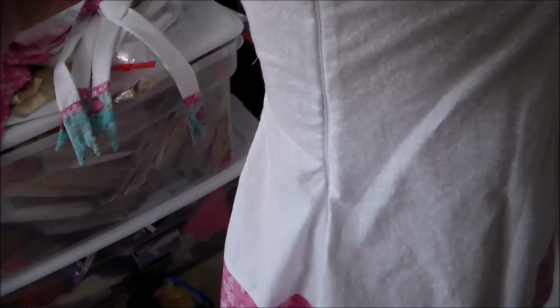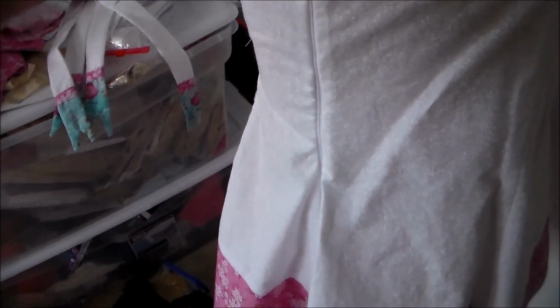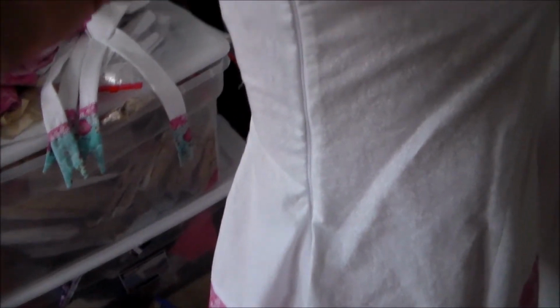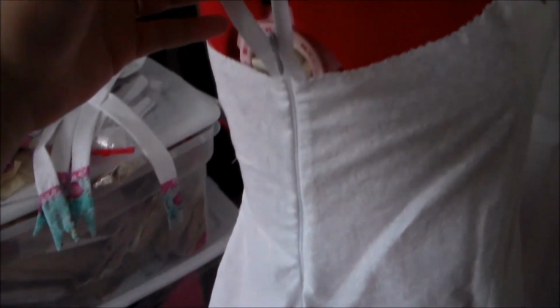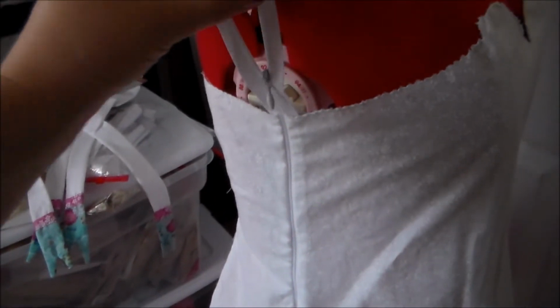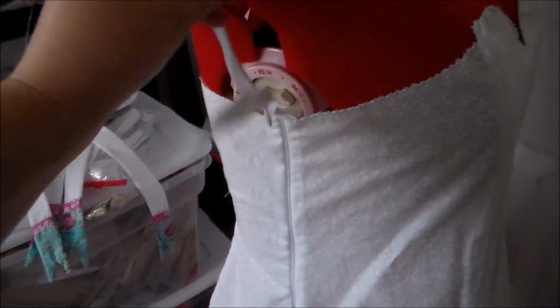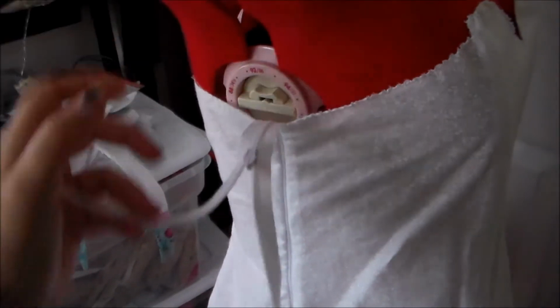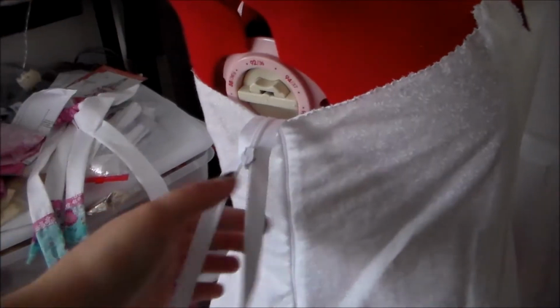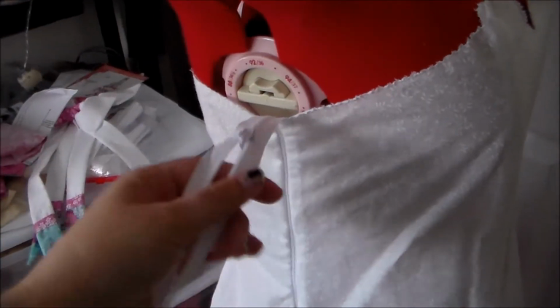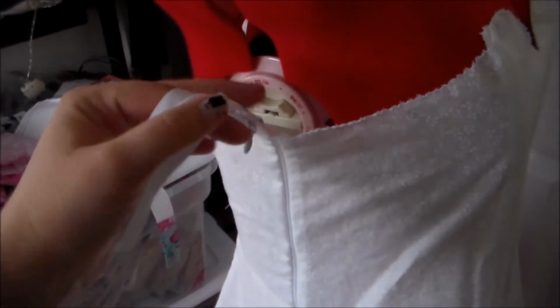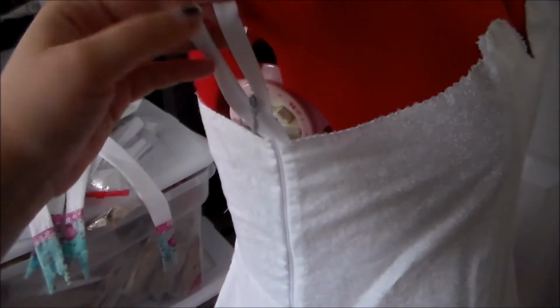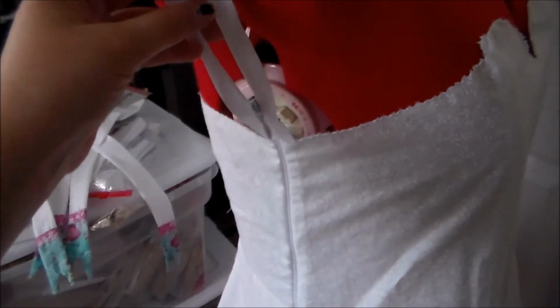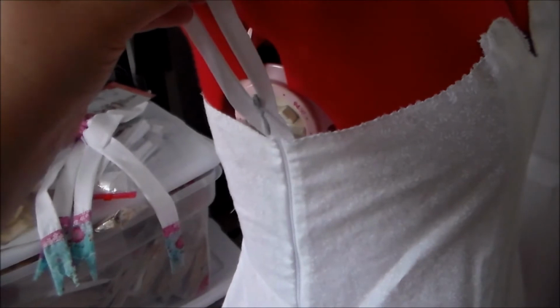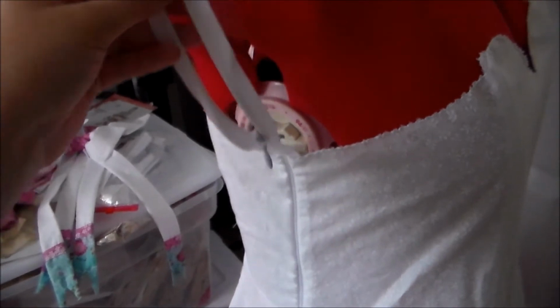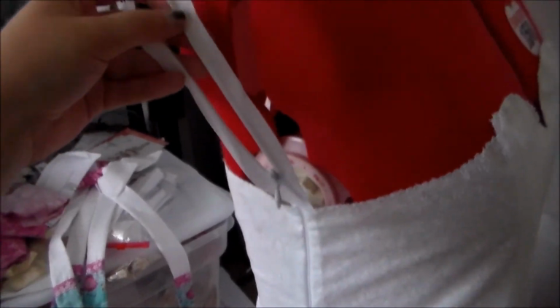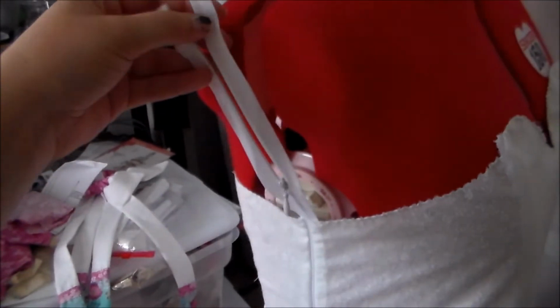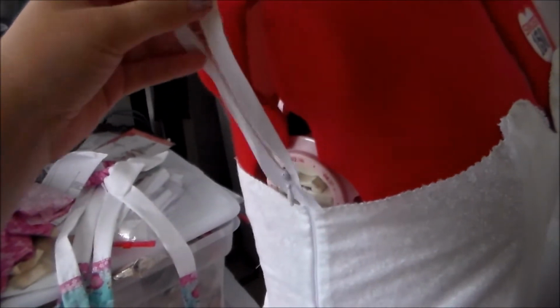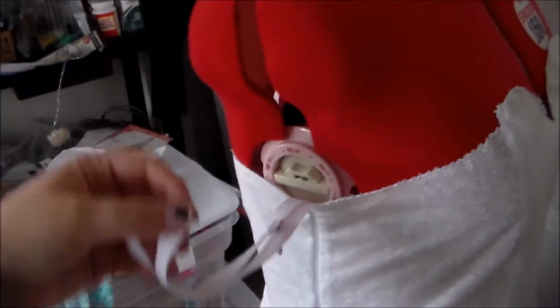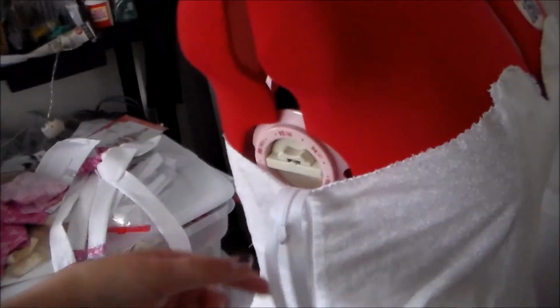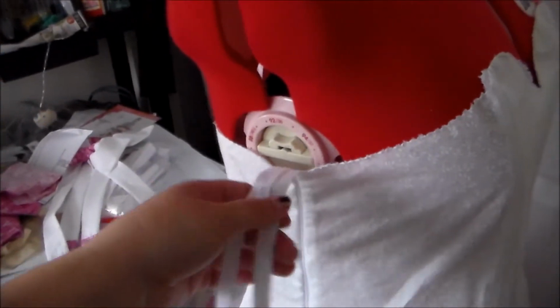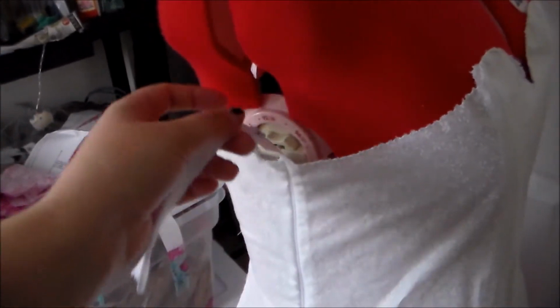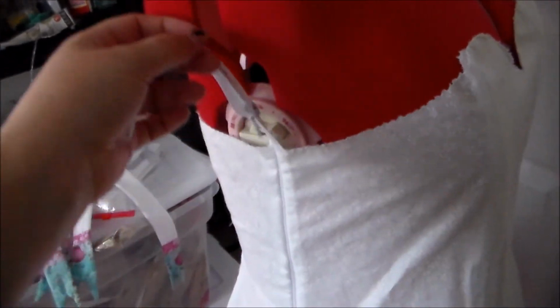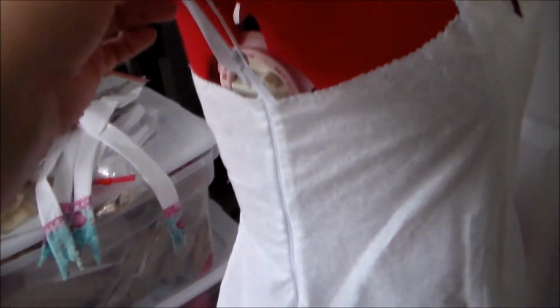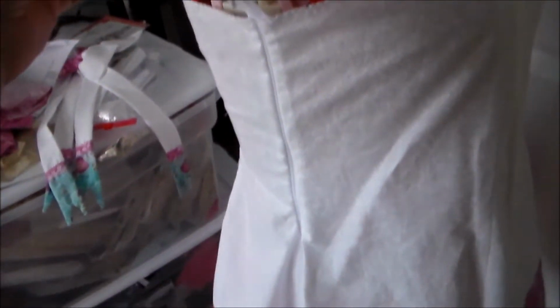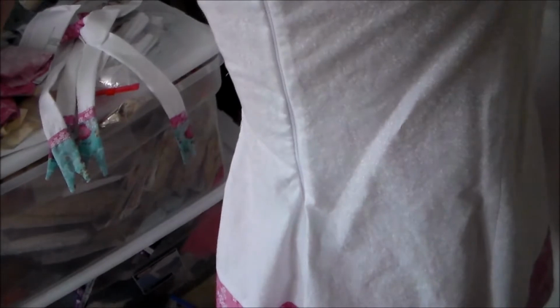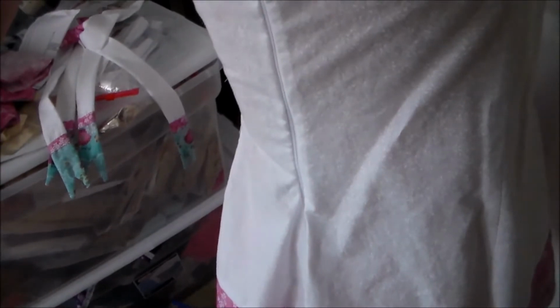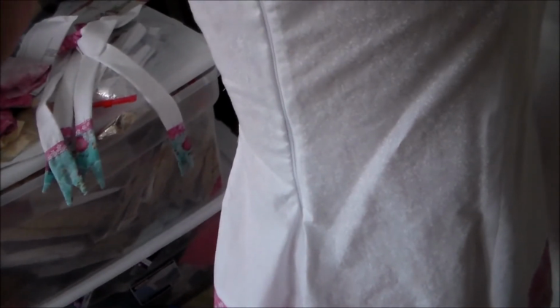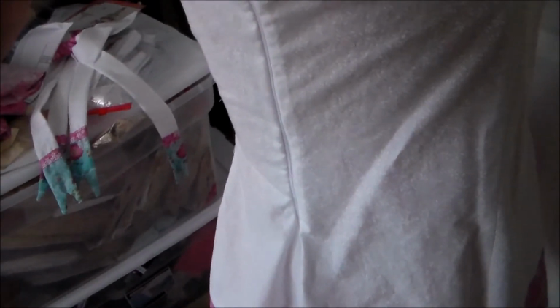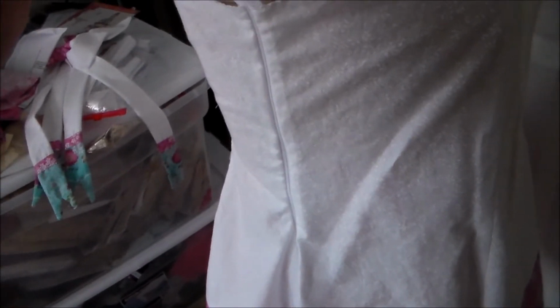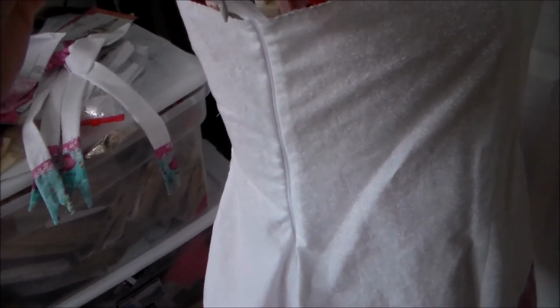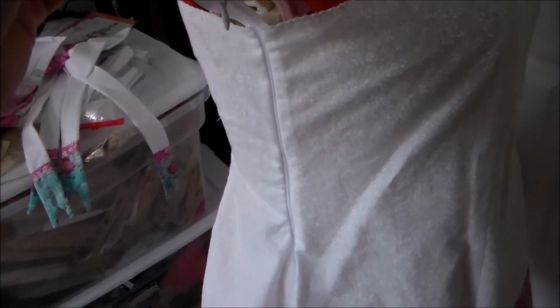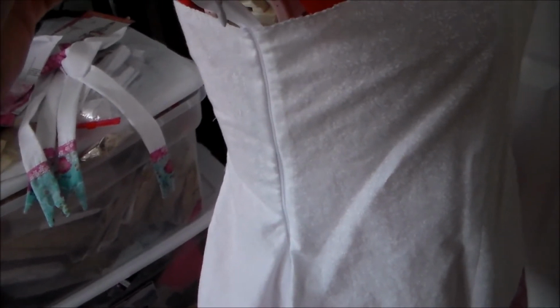Now when you're sewing your zipper, please don't do what I did and accidentally get a zipper that's too big, so I'm gonna have to trim this down. Make sure that you read the packaging and get the appropriately sized zipper.